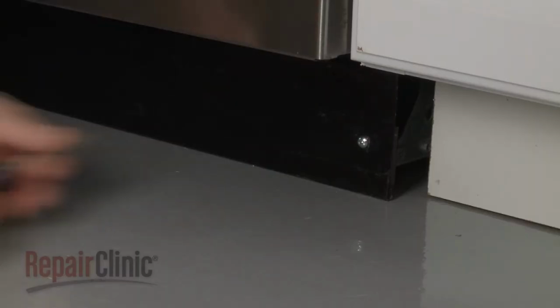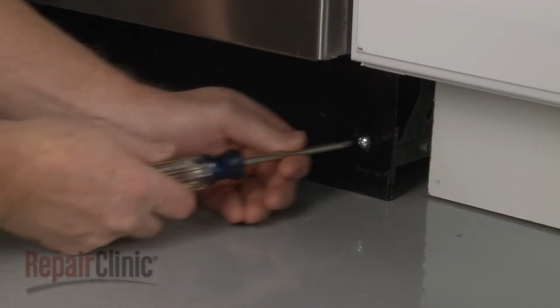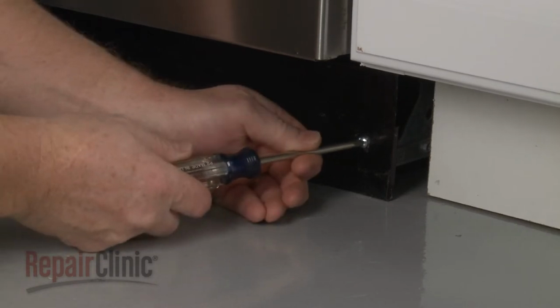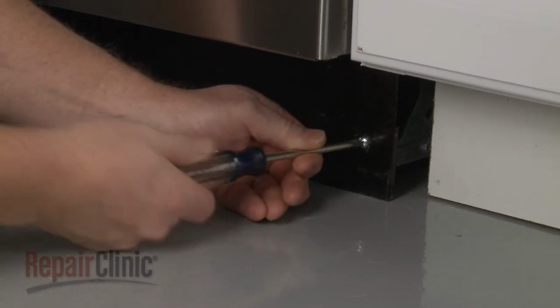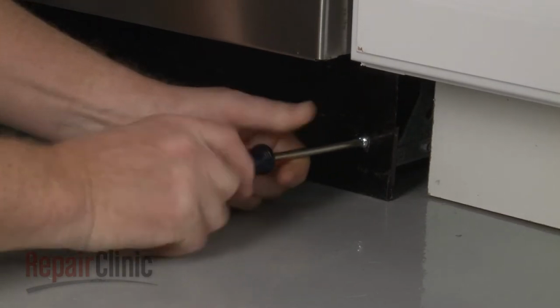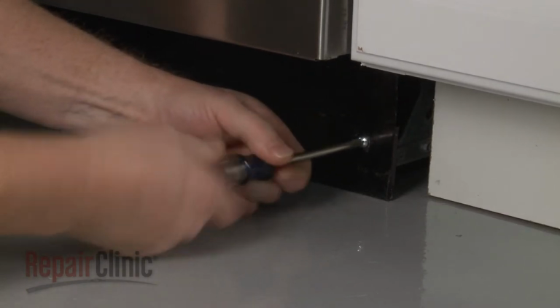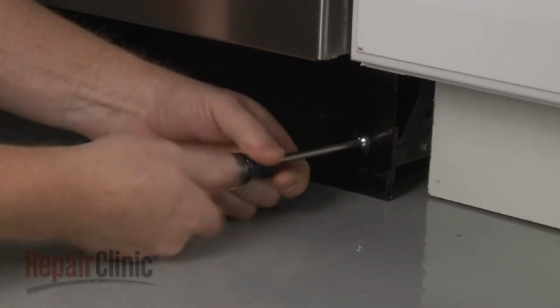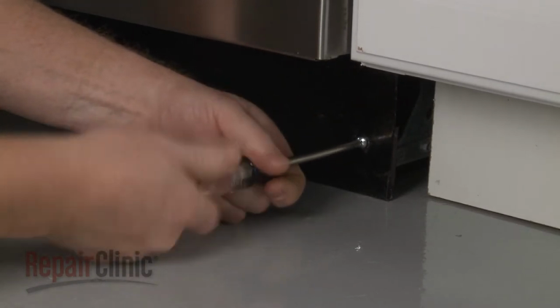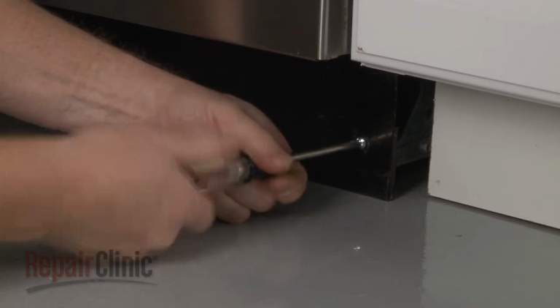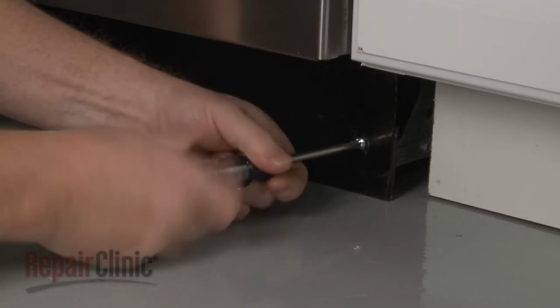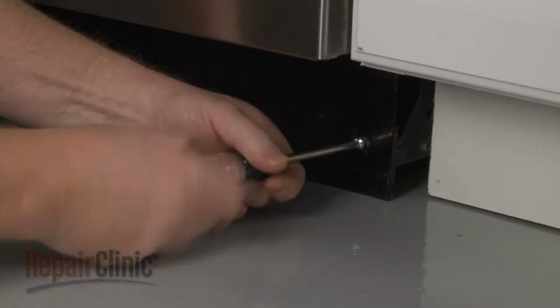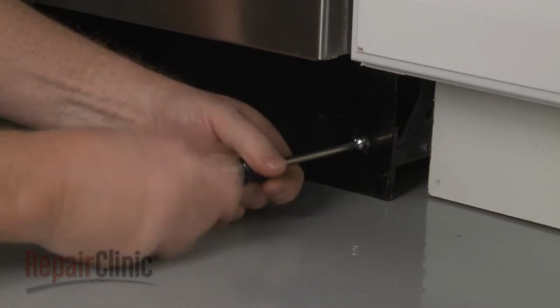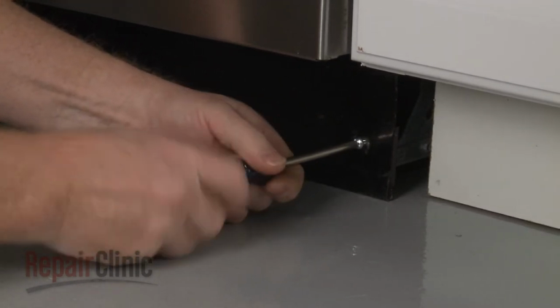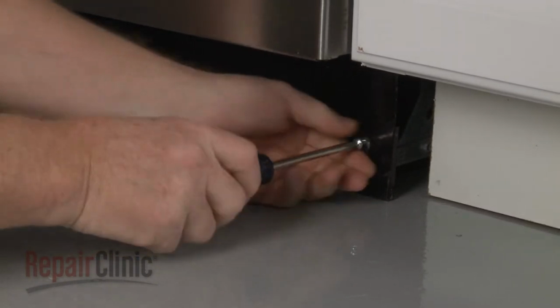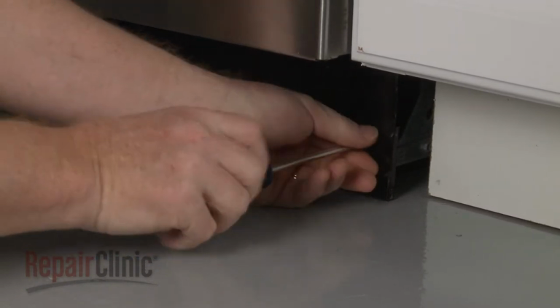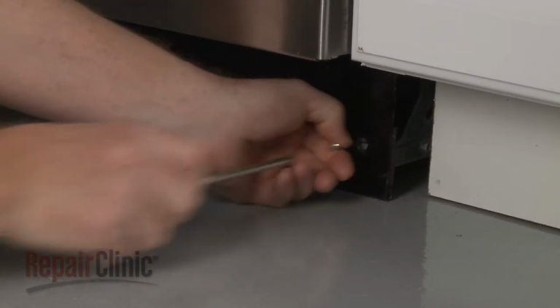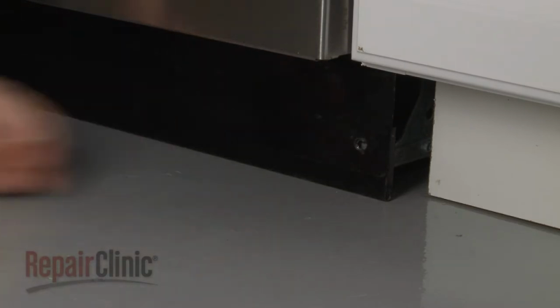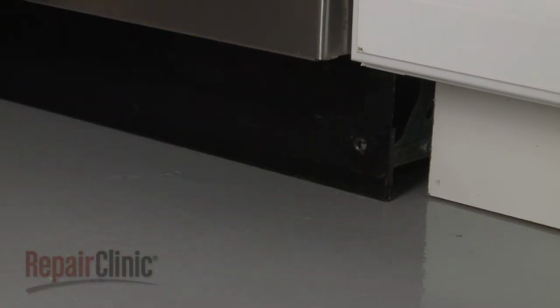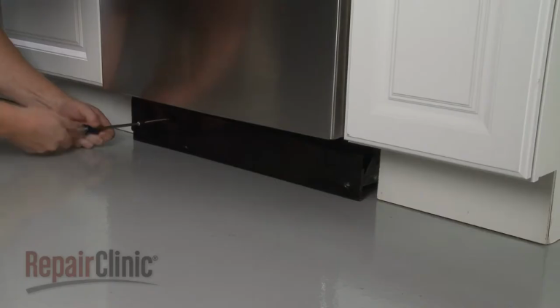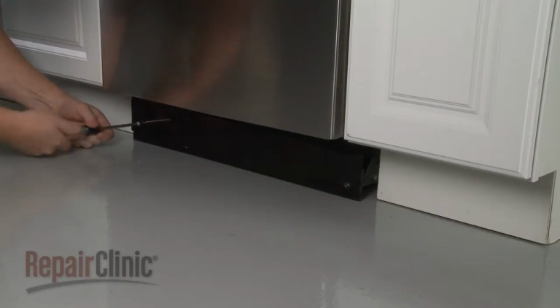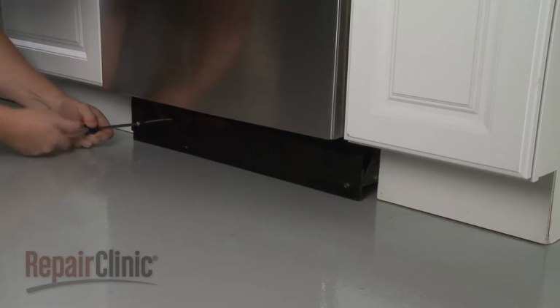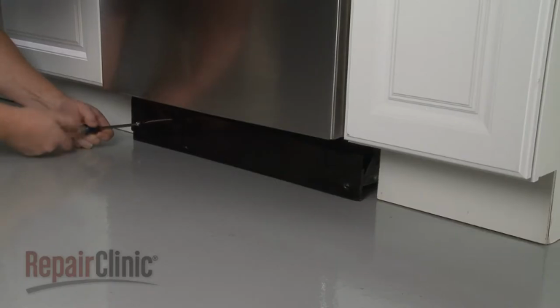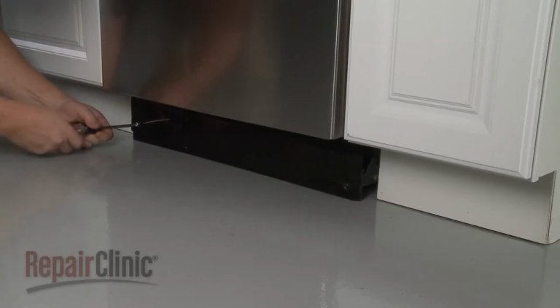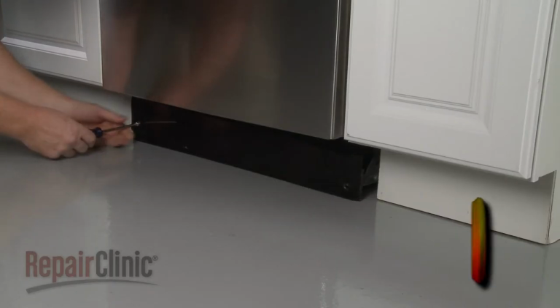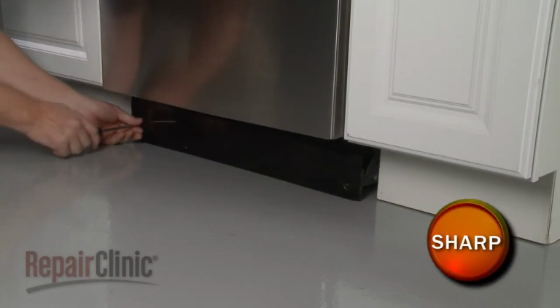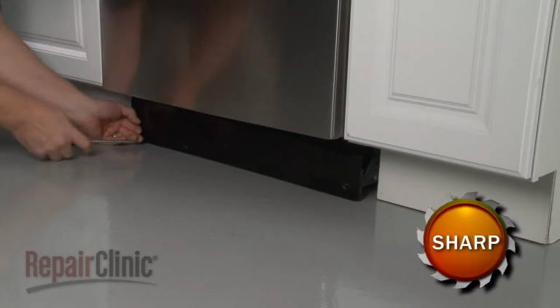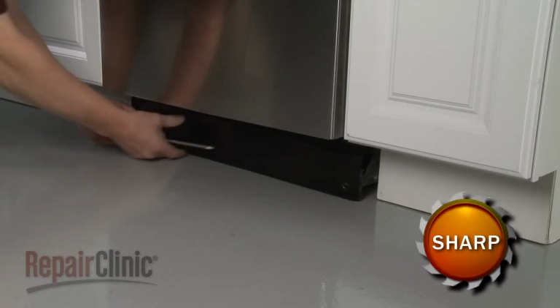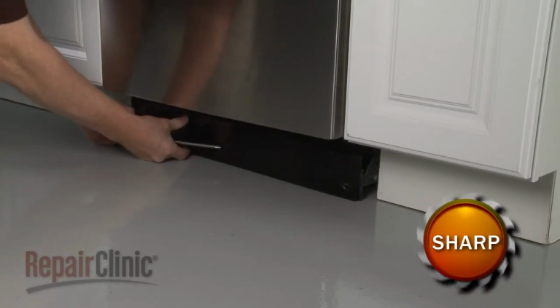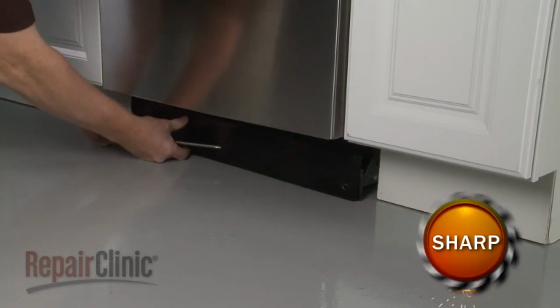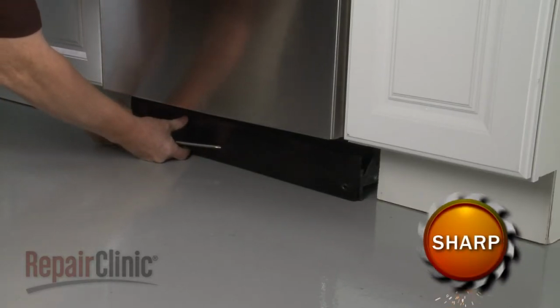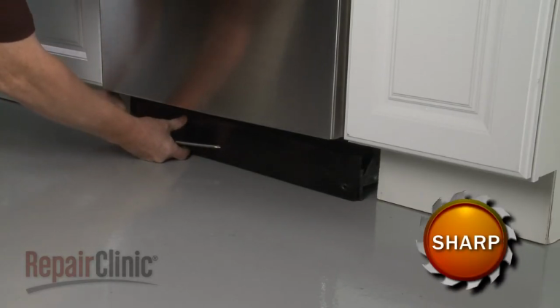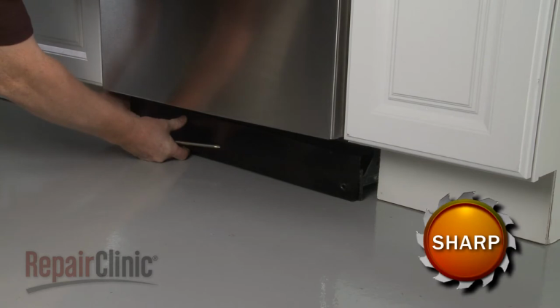Use a Phillips-head screwdriver to unthread the mounting screws securing the lower access panels. Set both panels aside.